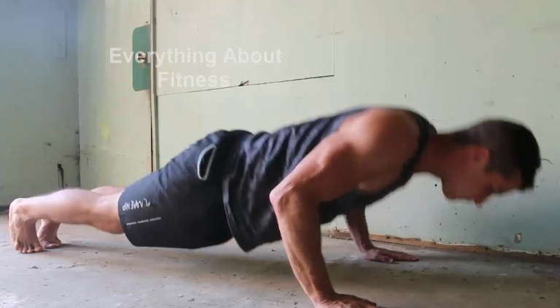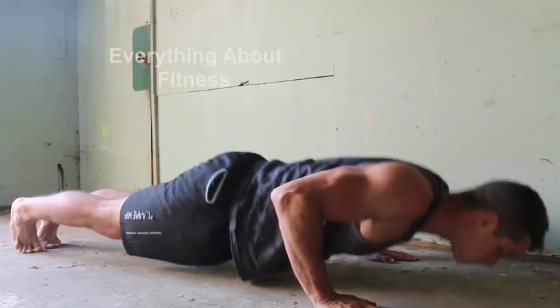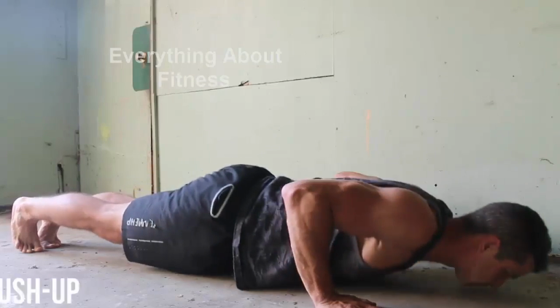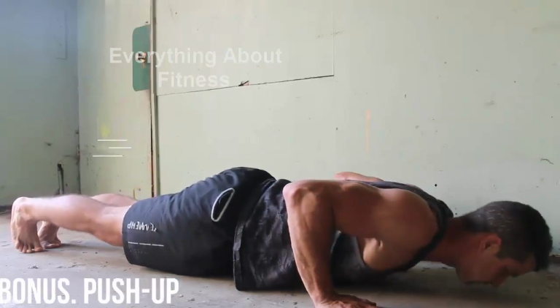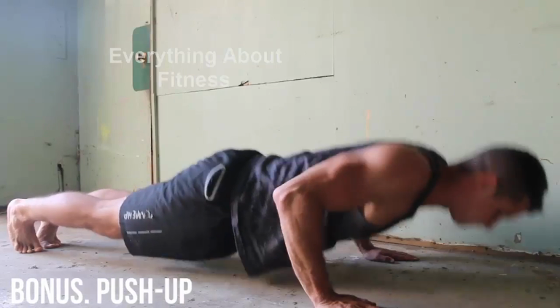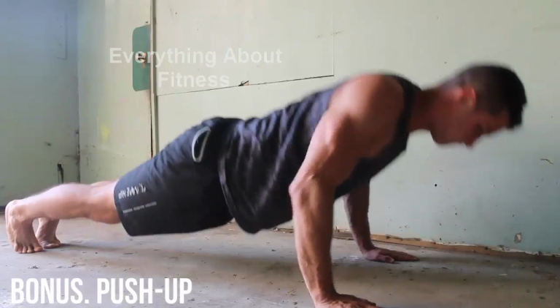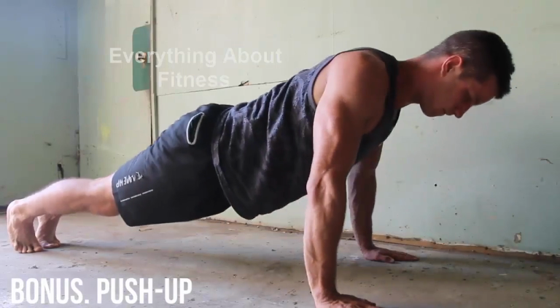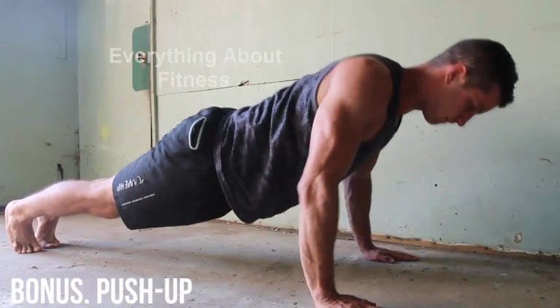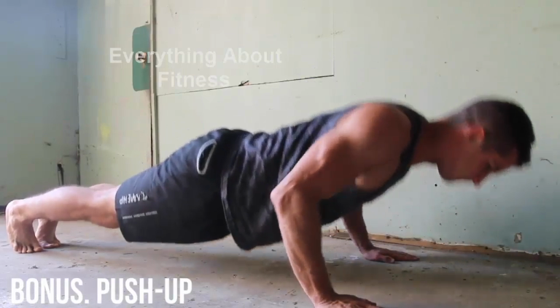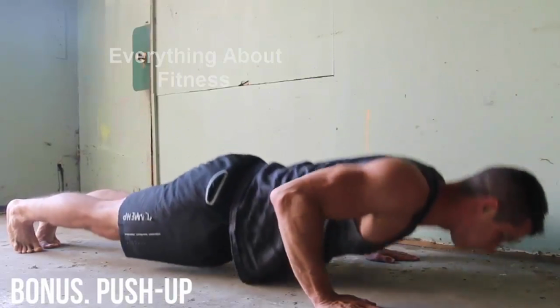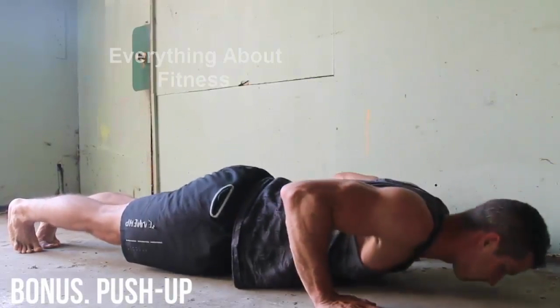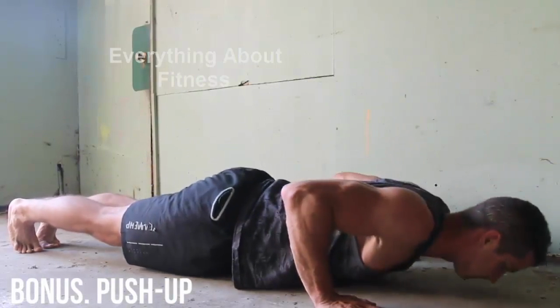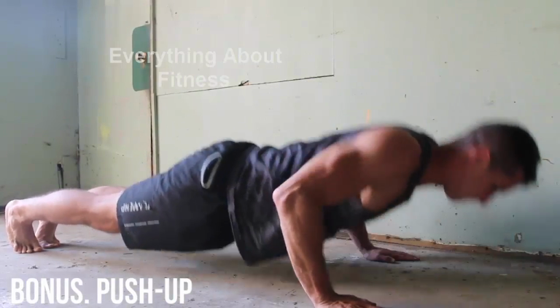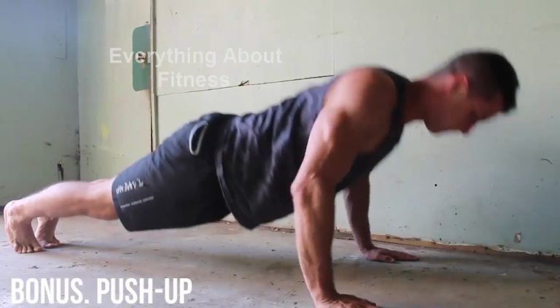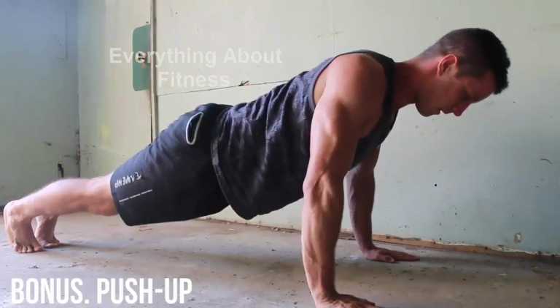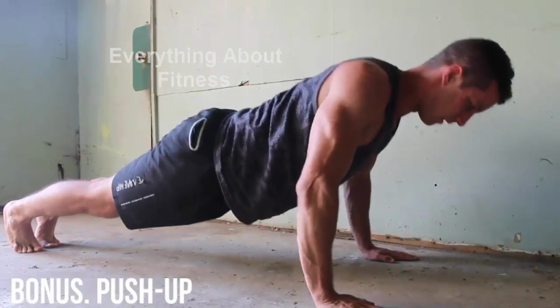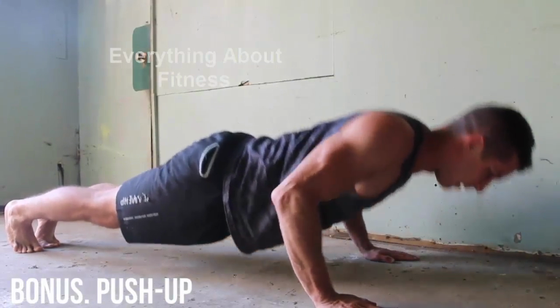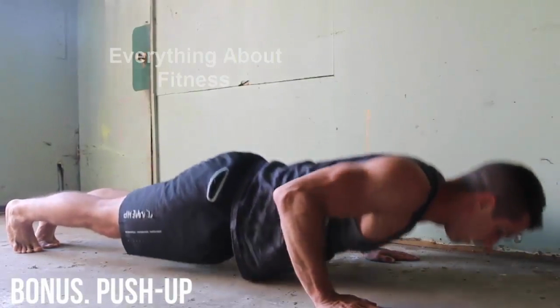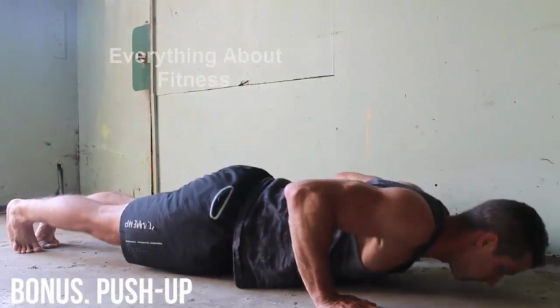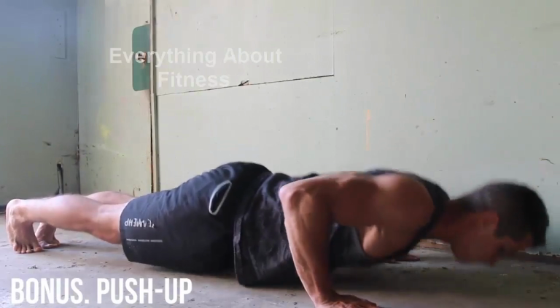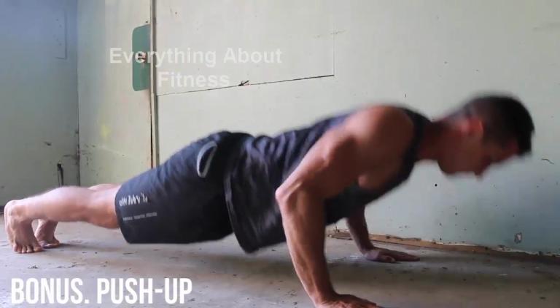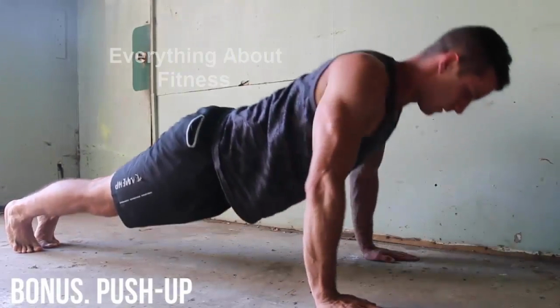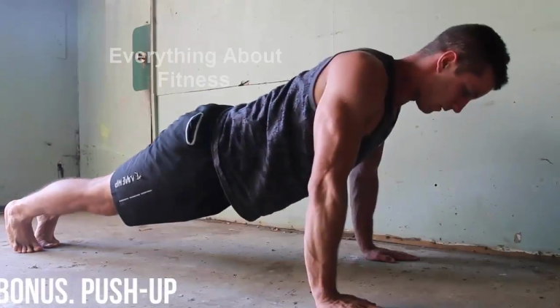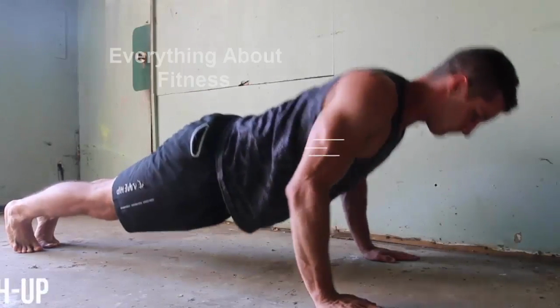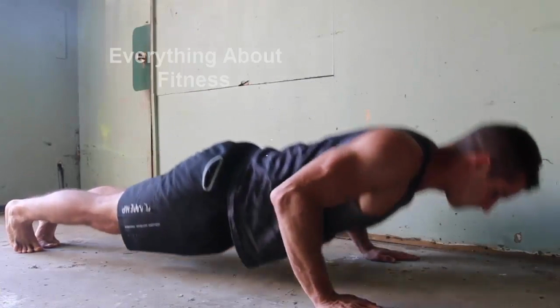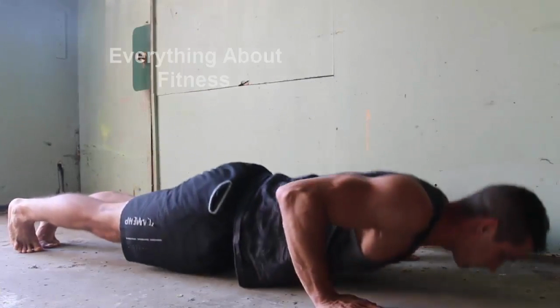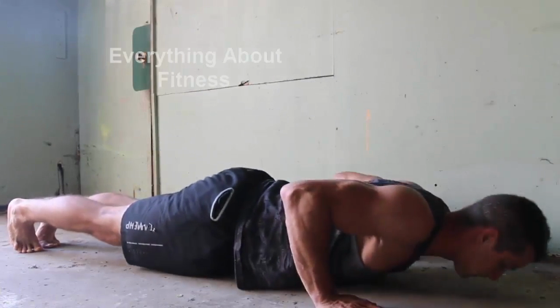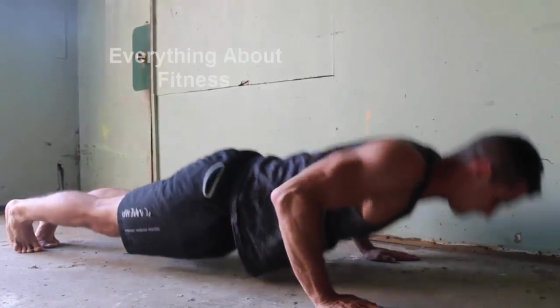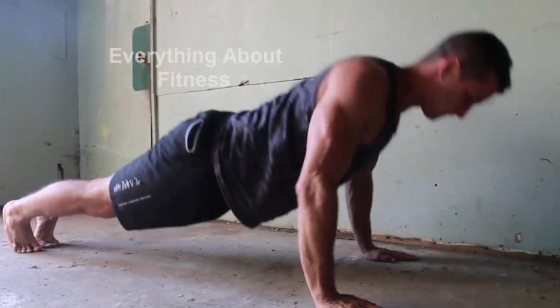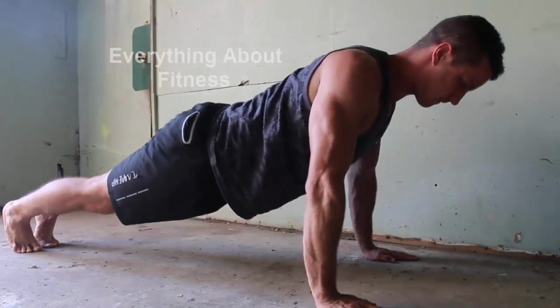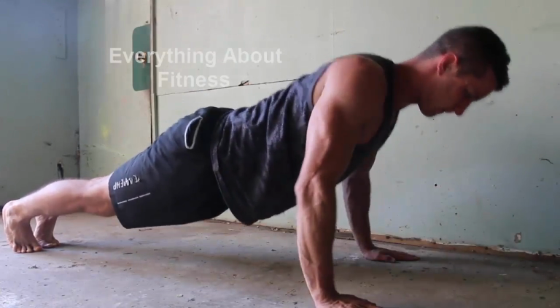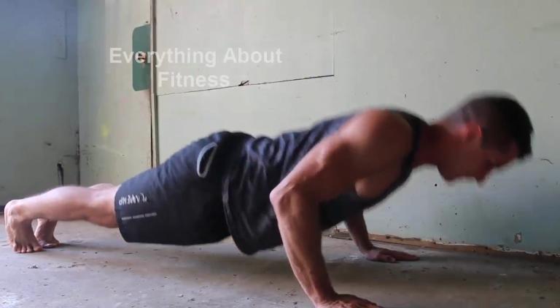Last but not least, I think this is very overlooked. Some people think they're way past the stage to do push-ups, but in my opinion it's a fantastic exercise.